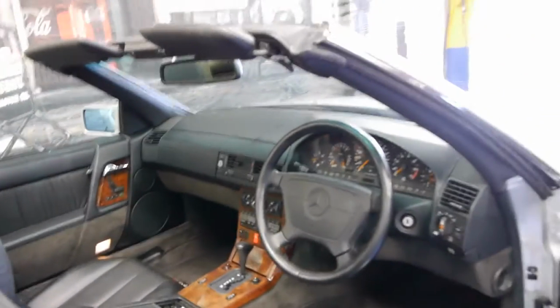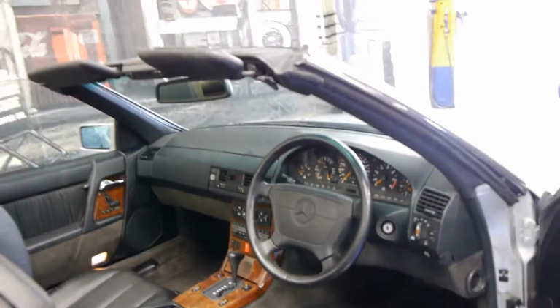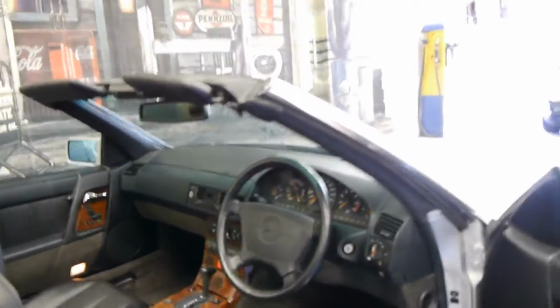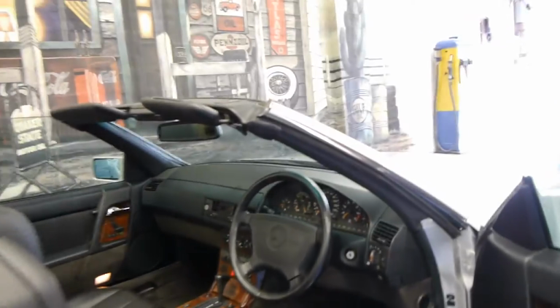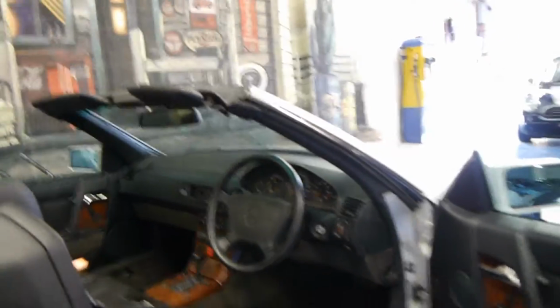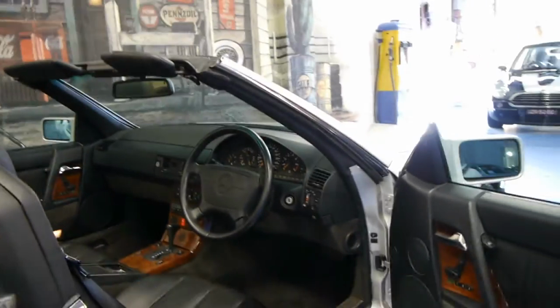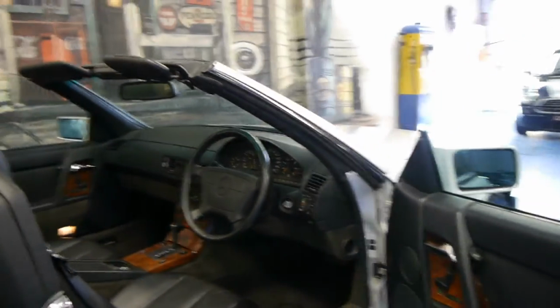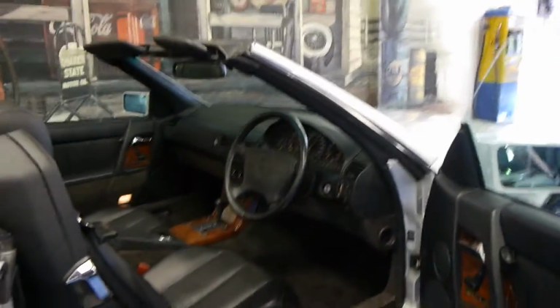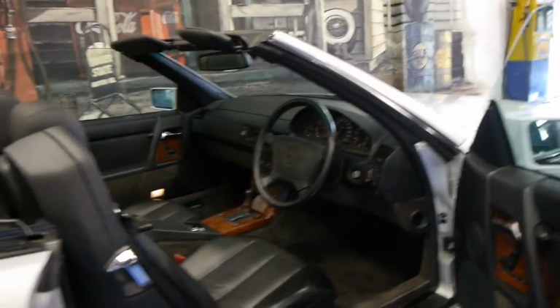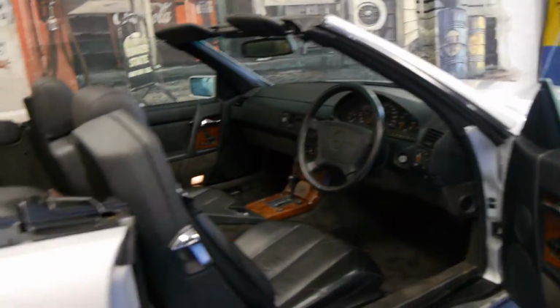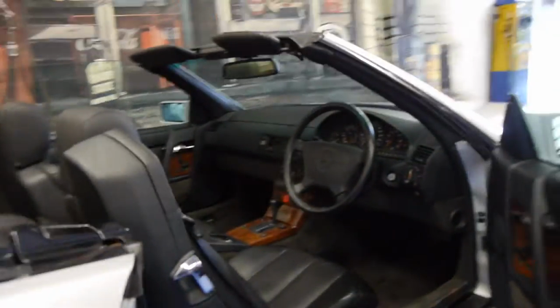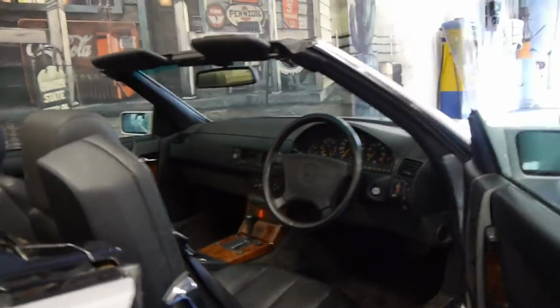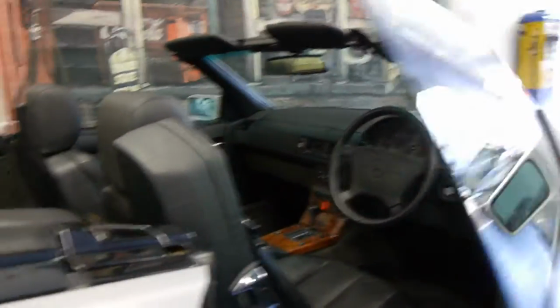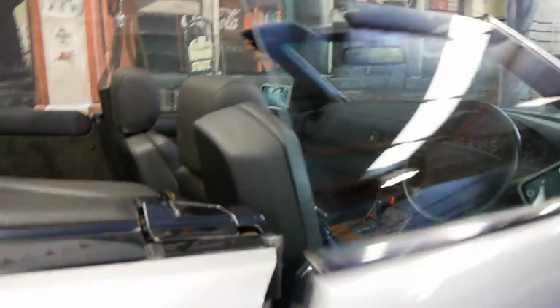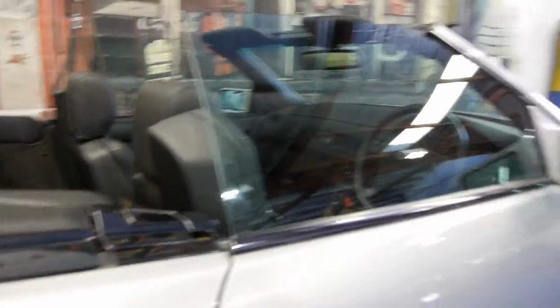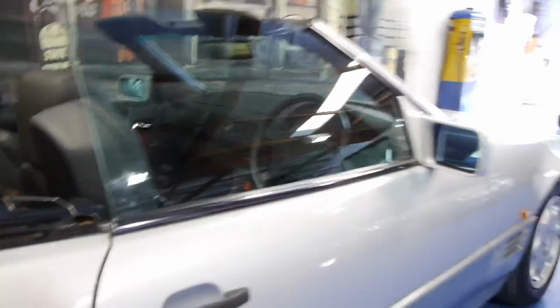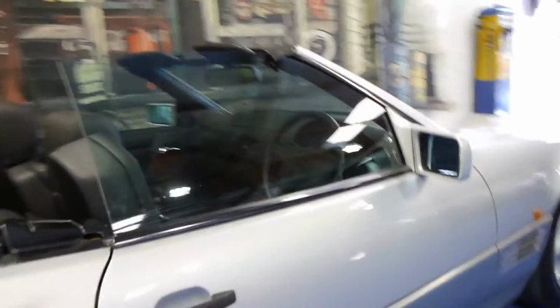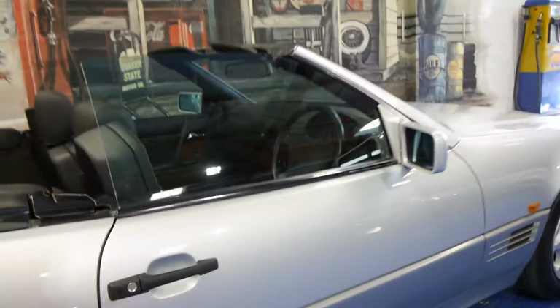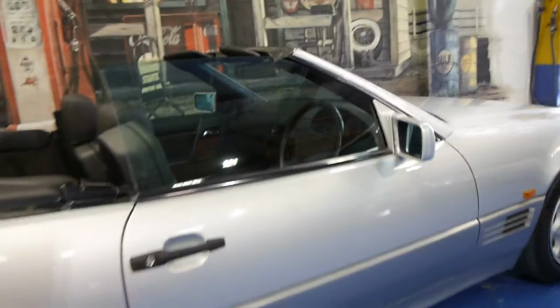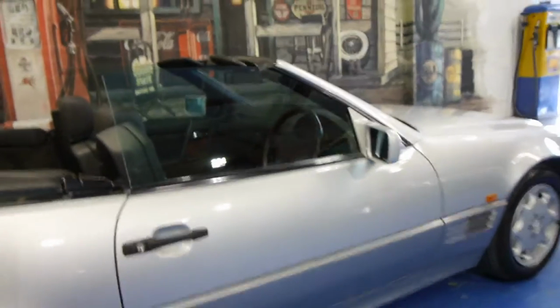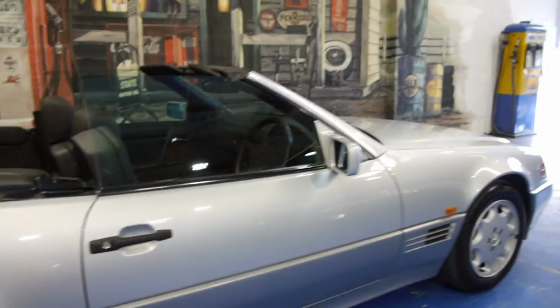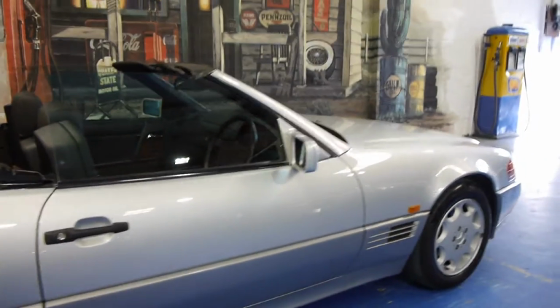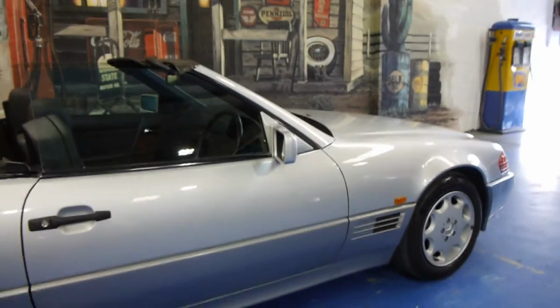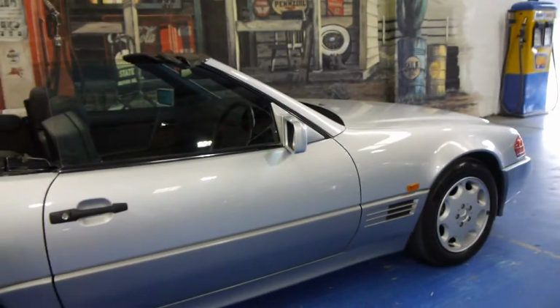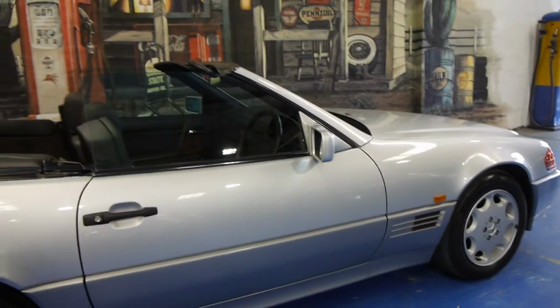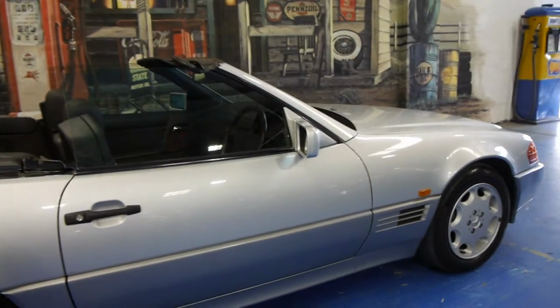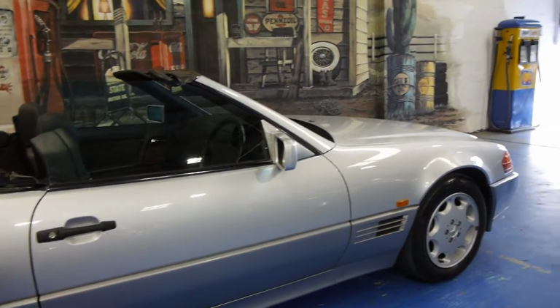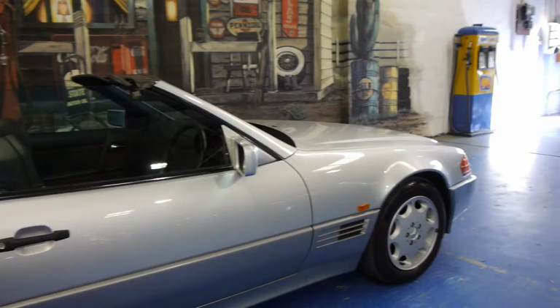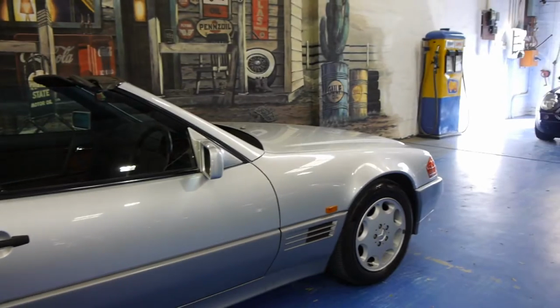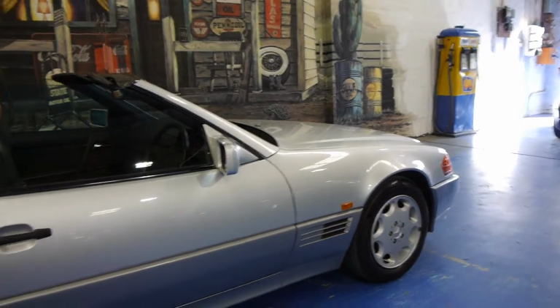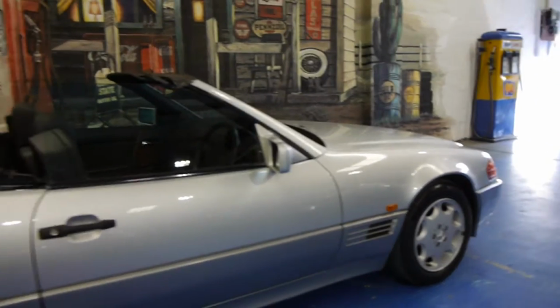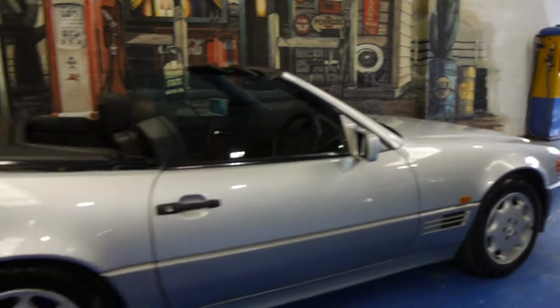These are one of the first cars in the world to have traction control. The electric roof works very, very well. The car's been very well maintained and it's got Michelin tyres.